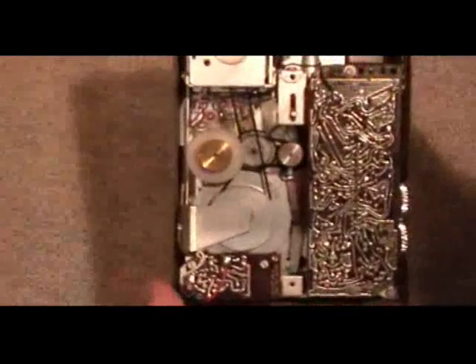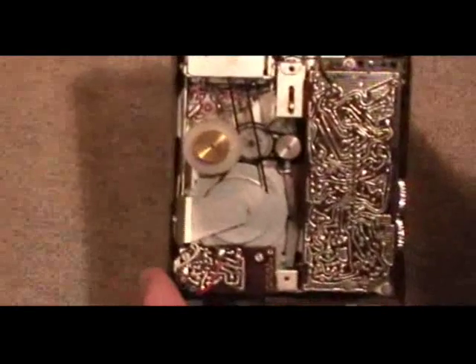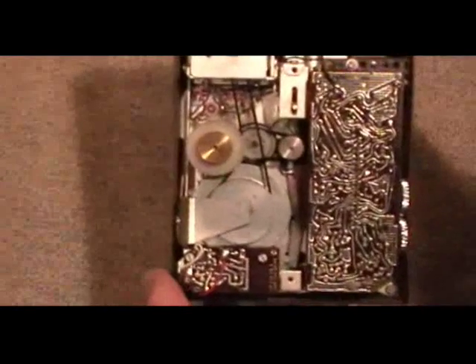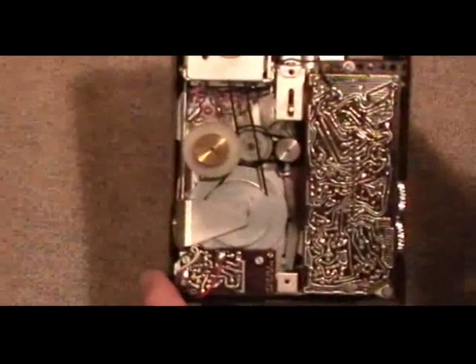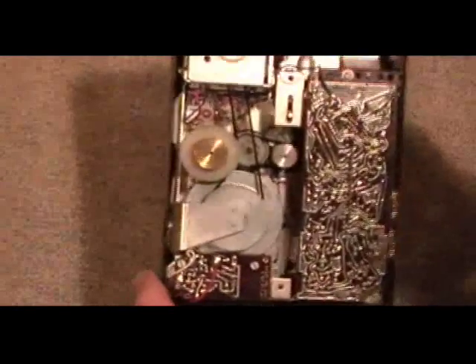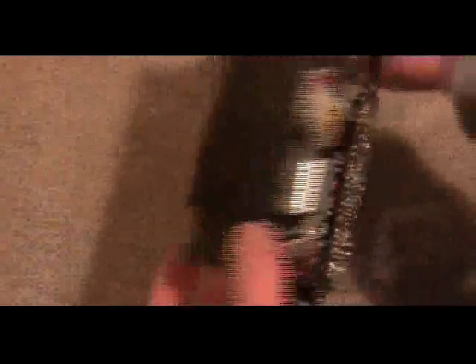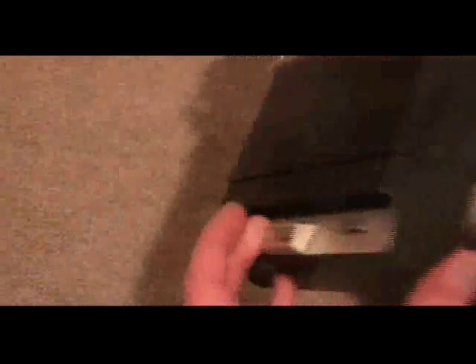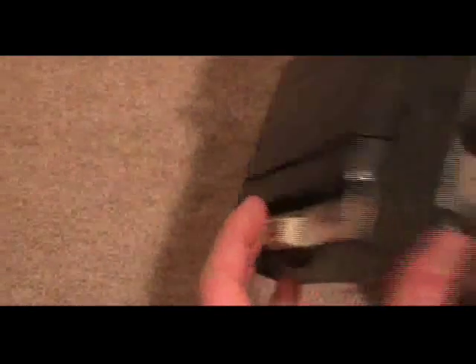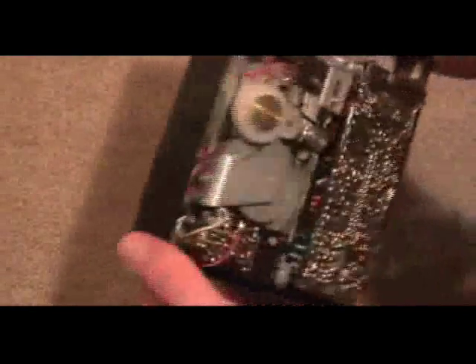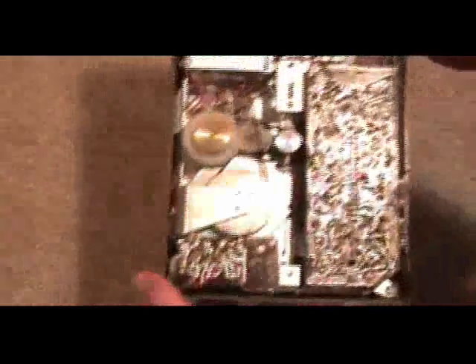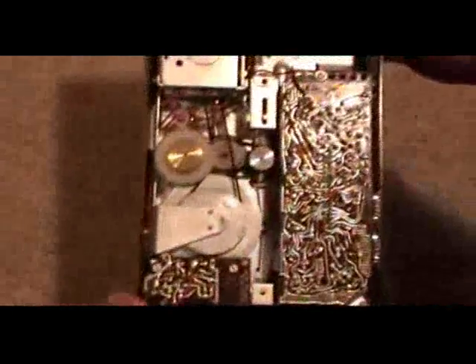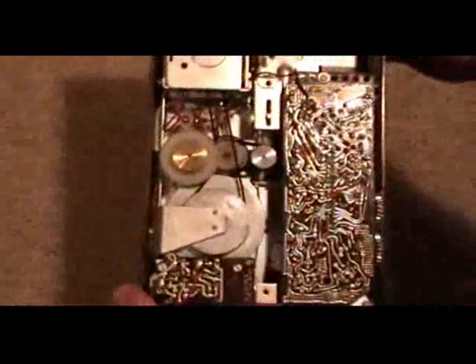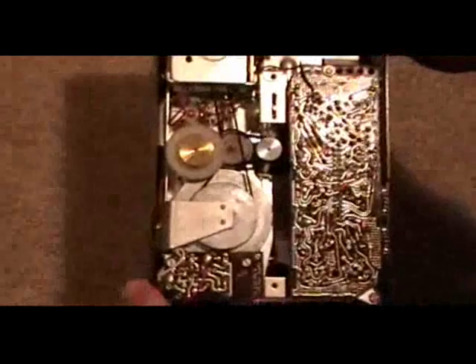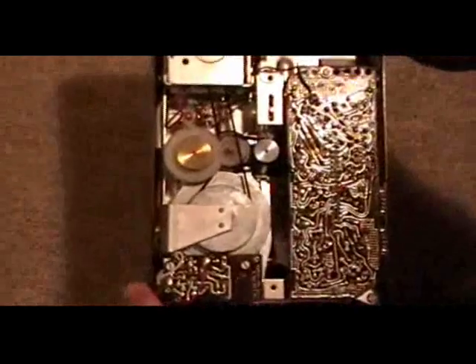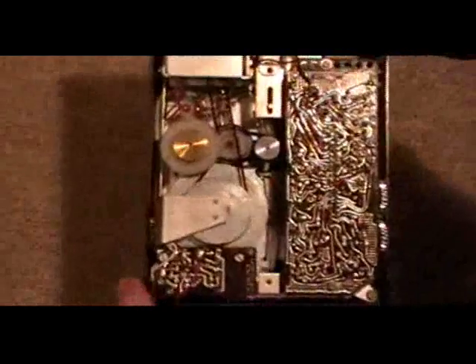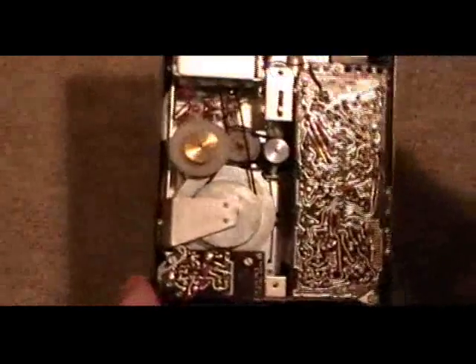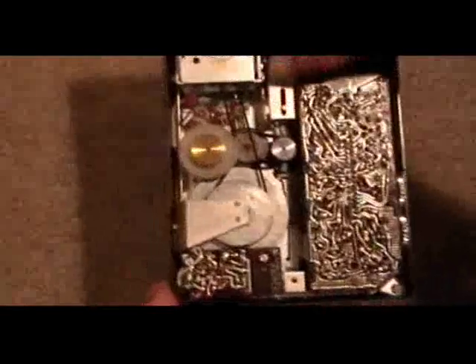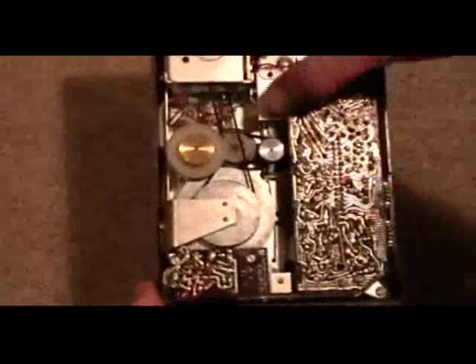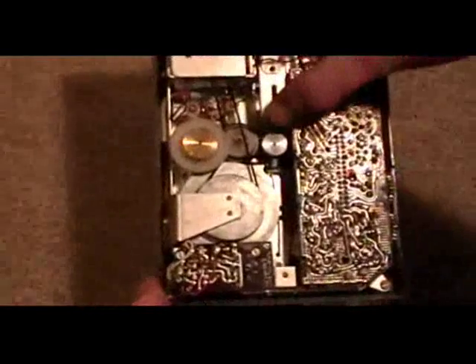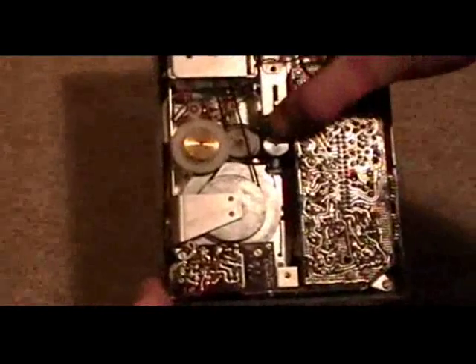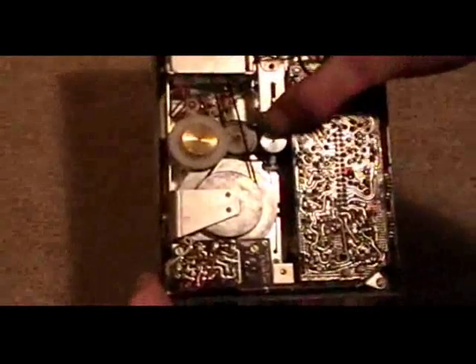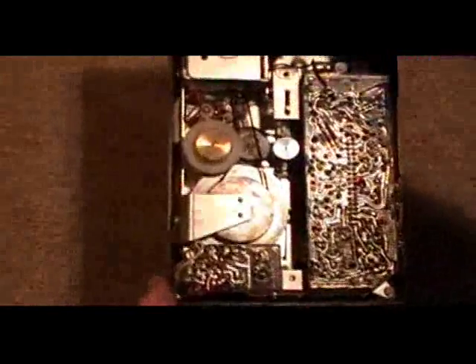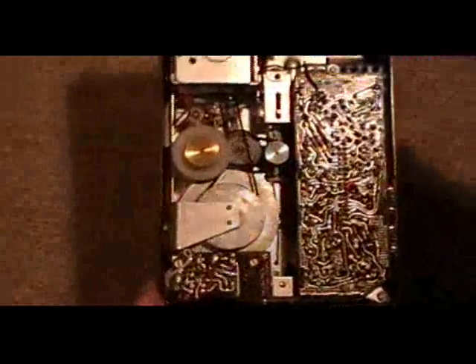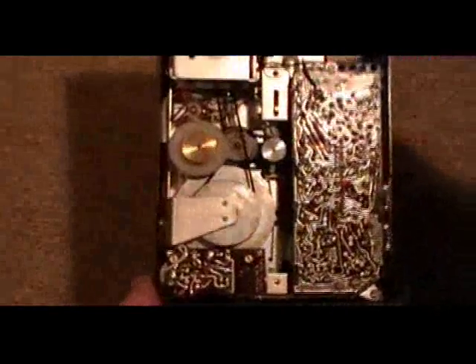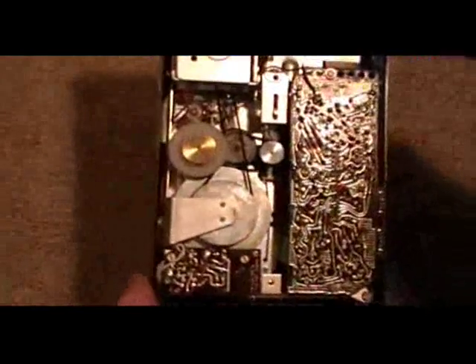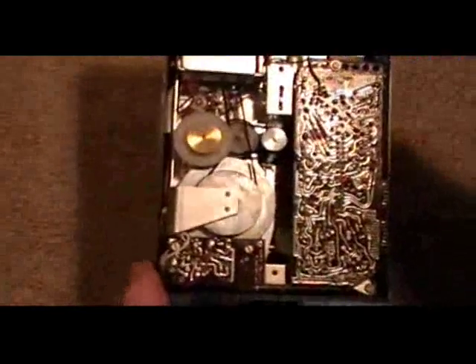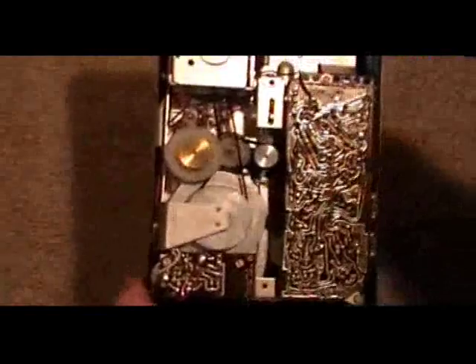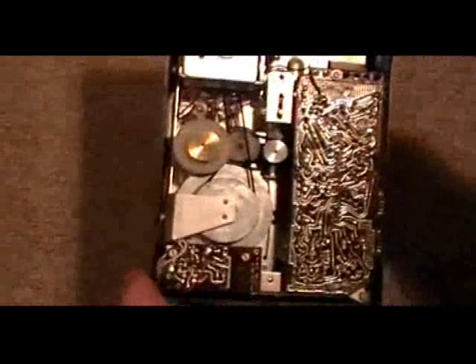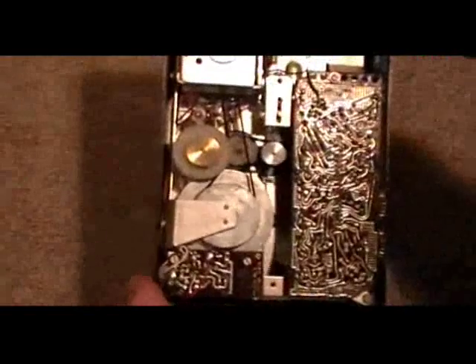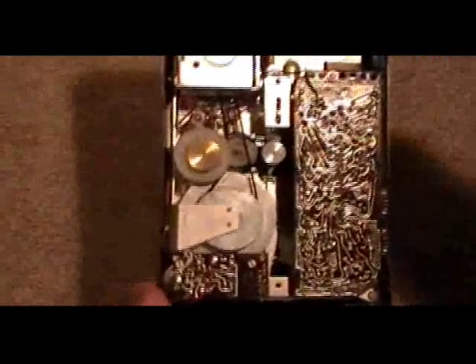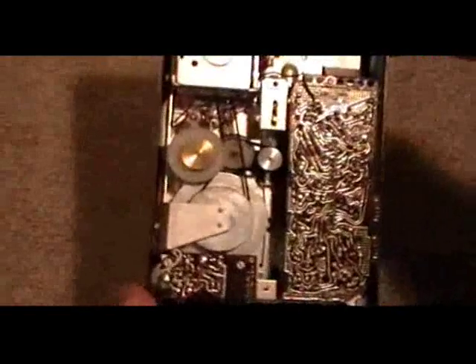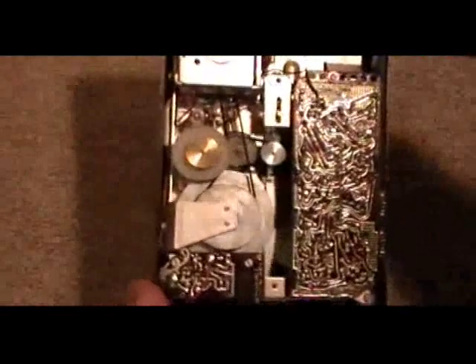And this is fast forward. You can see this little wheel here gets pressed against the take-up table.